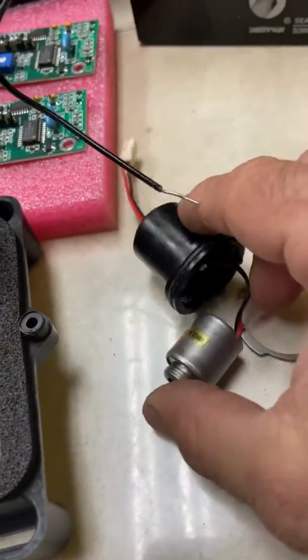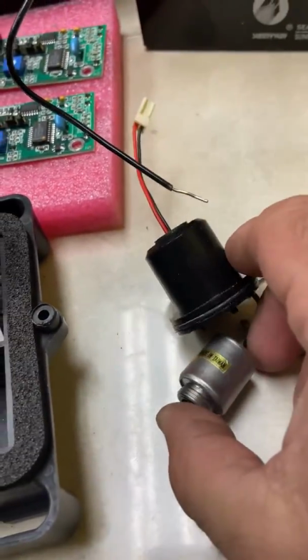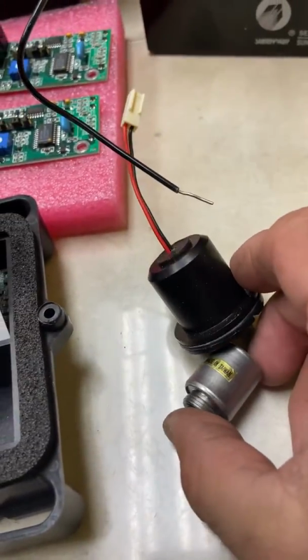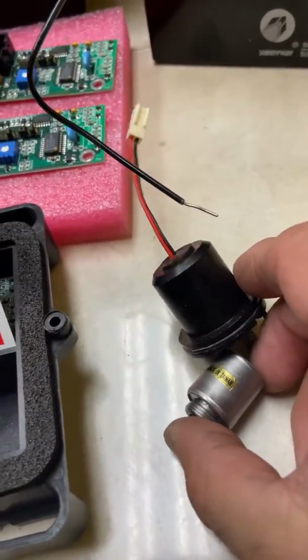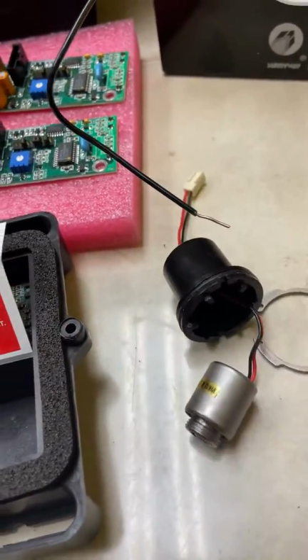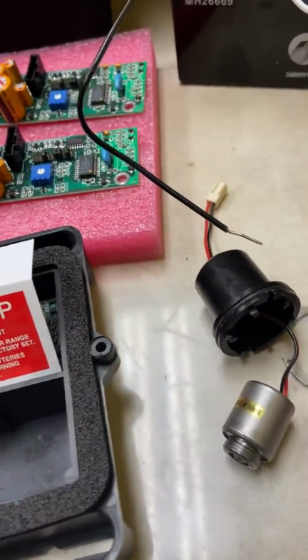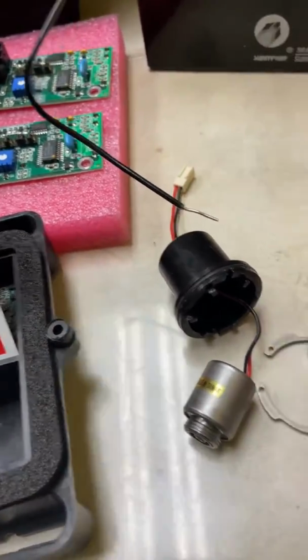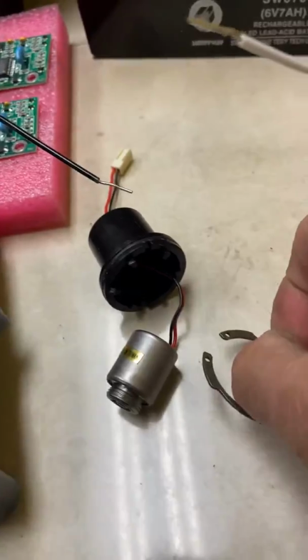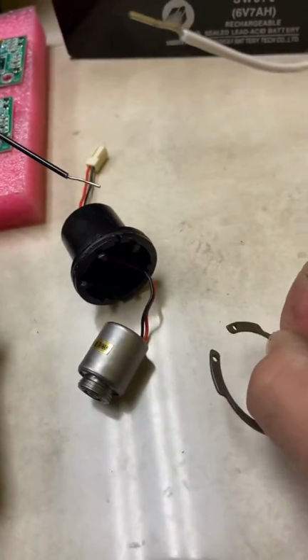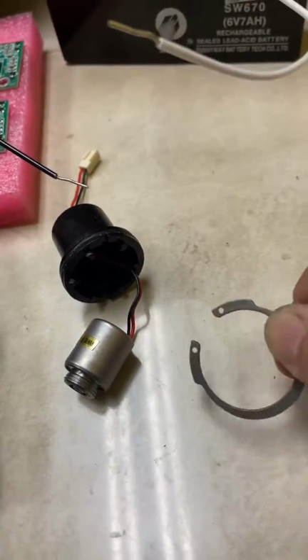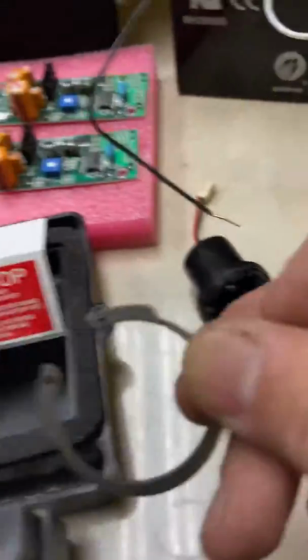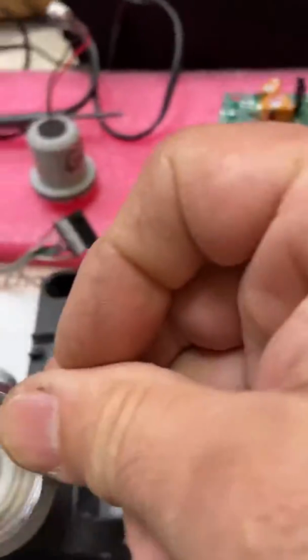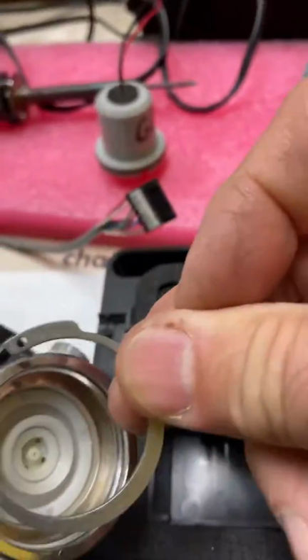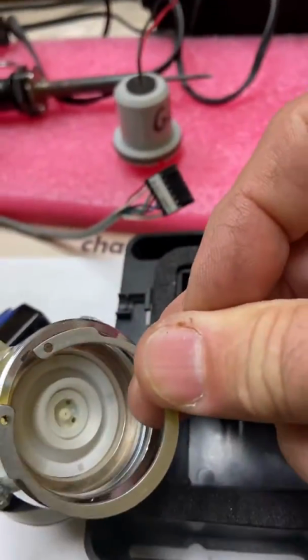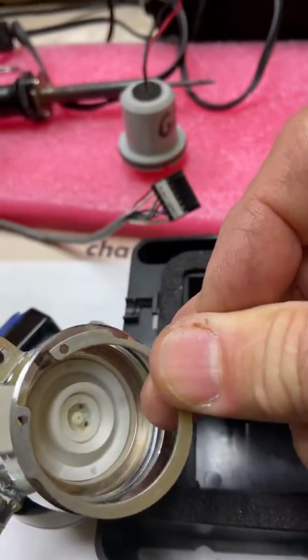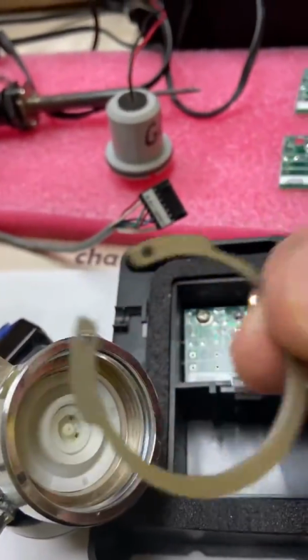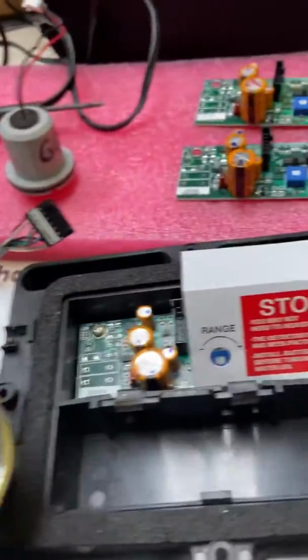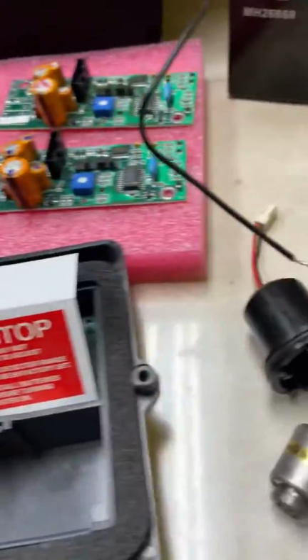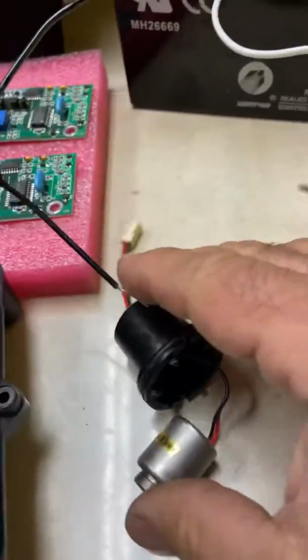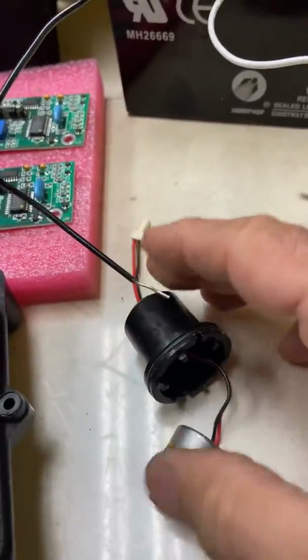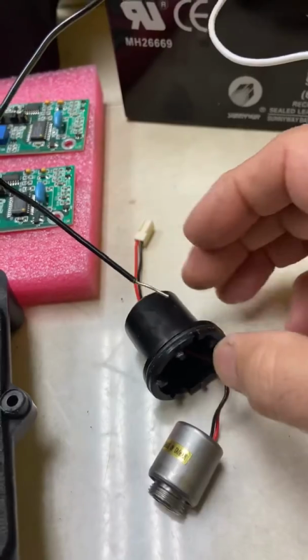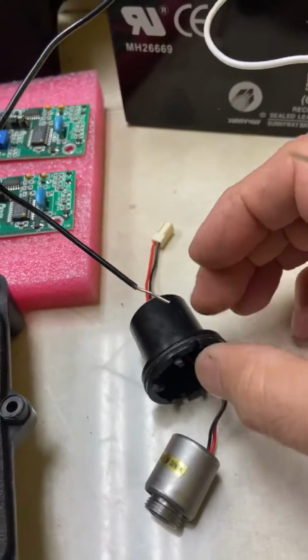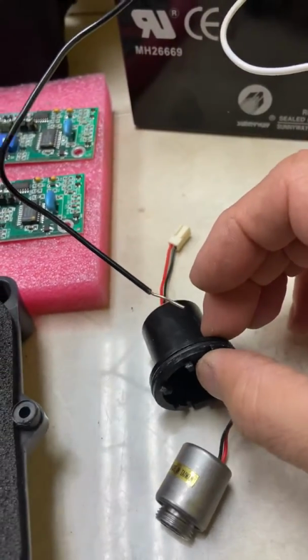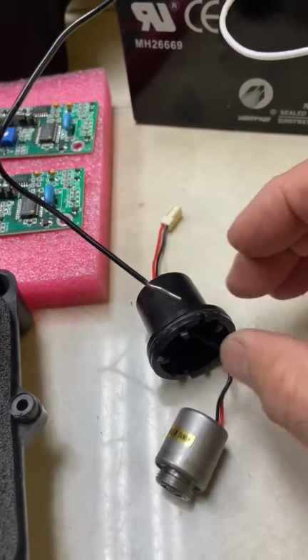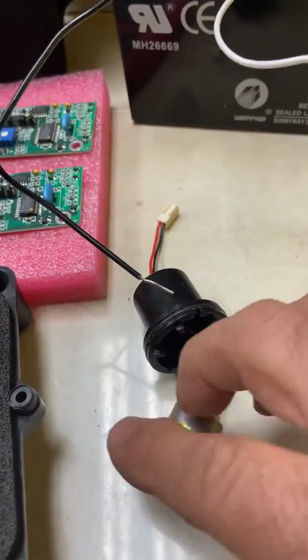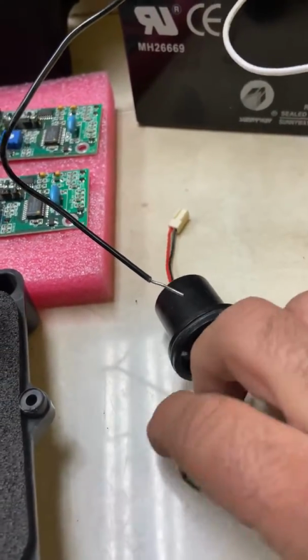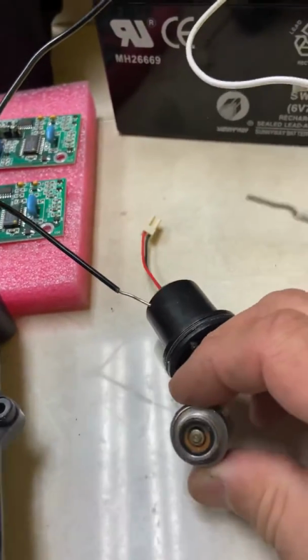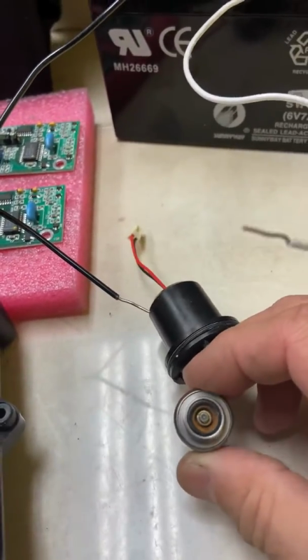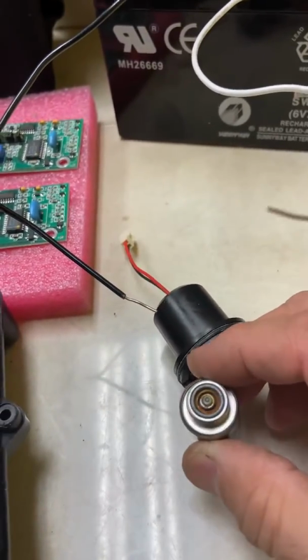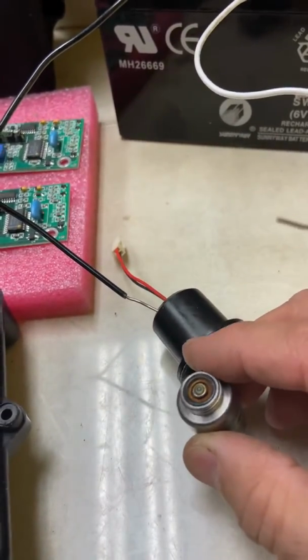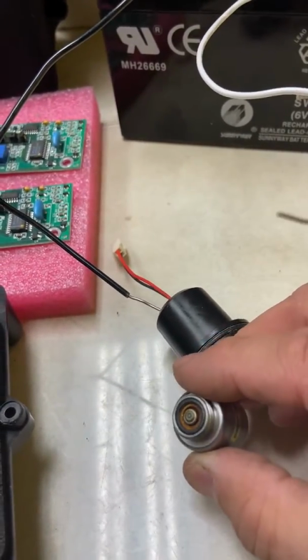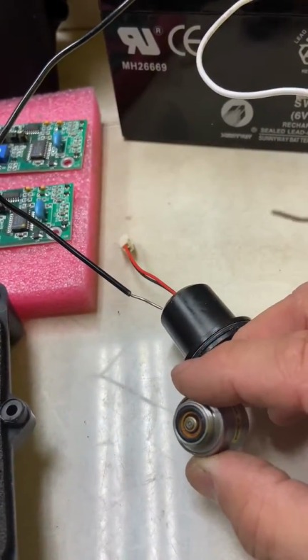It's one whole assembly. In order to take that off, you have to take the retaining ring out, which is over here. Once you take this out, this piece comes out, this cover slides off, and this is your solenoid — and there's the plunger.